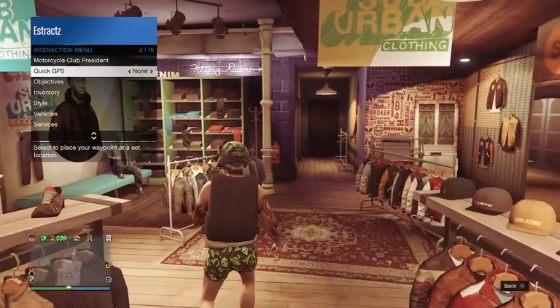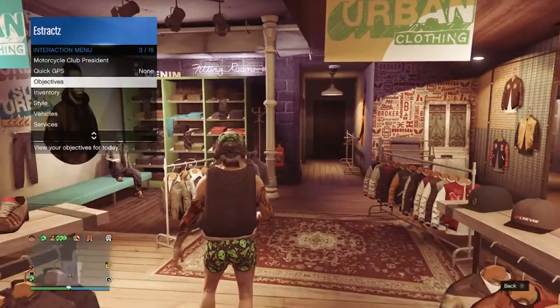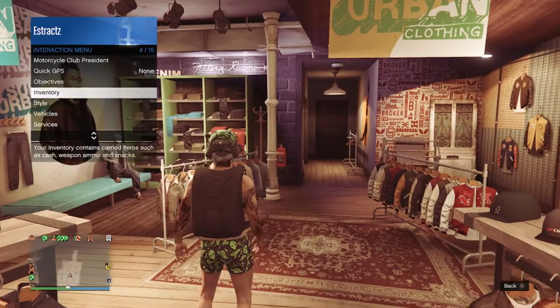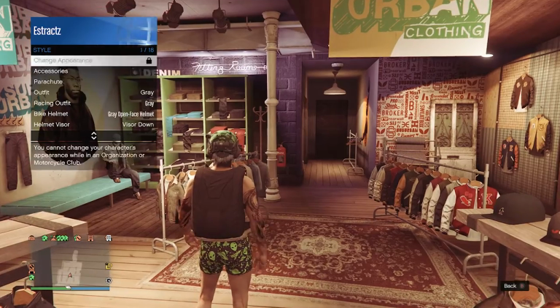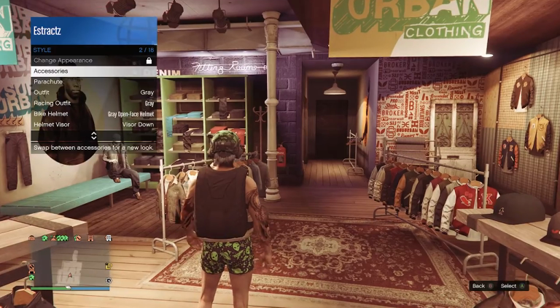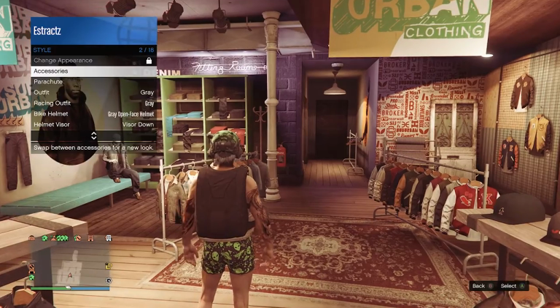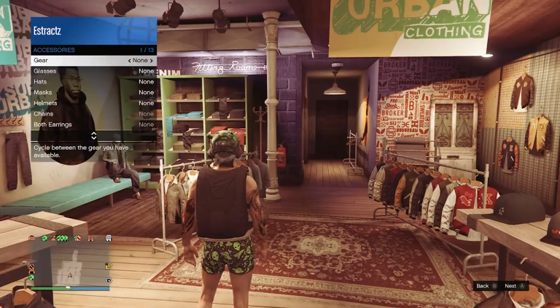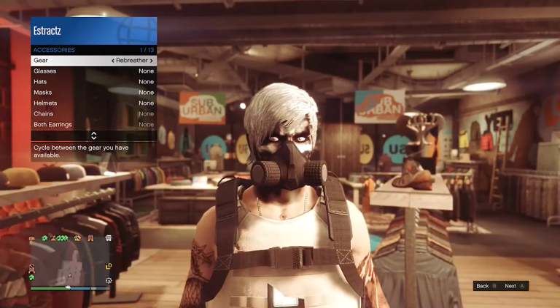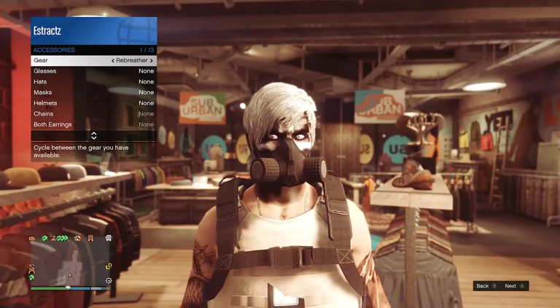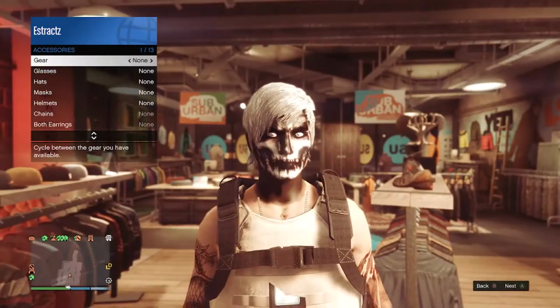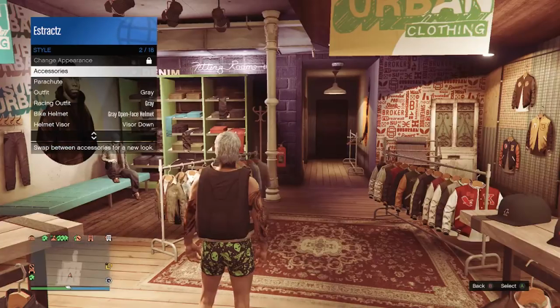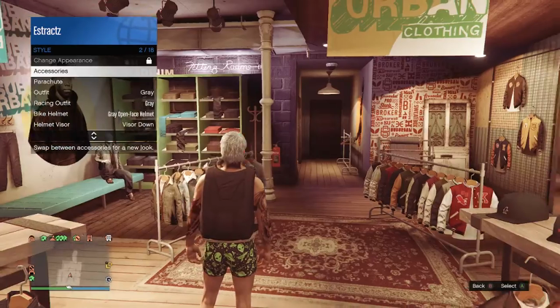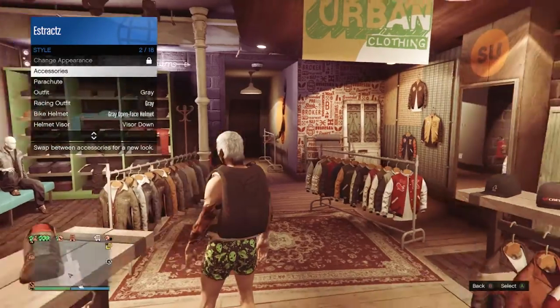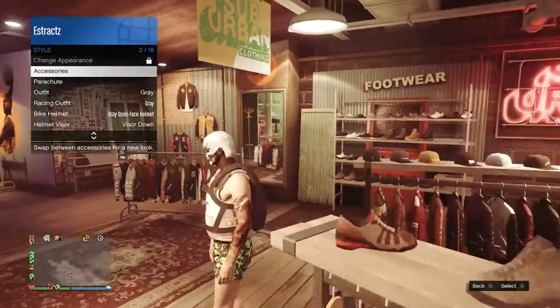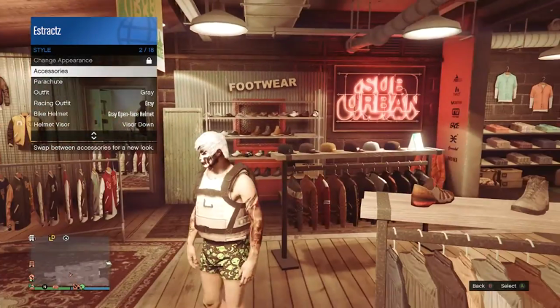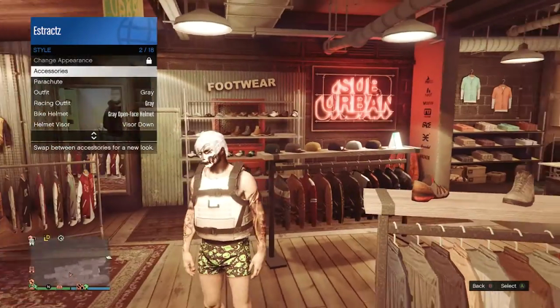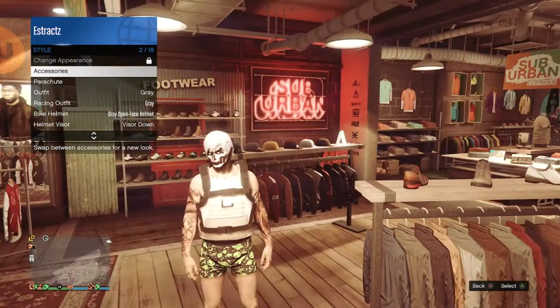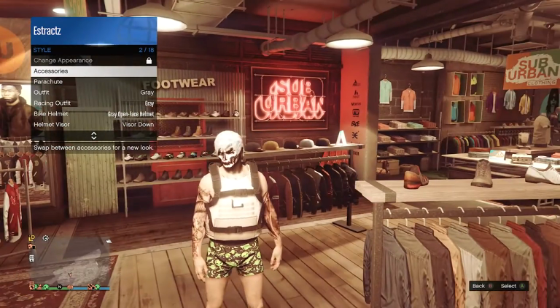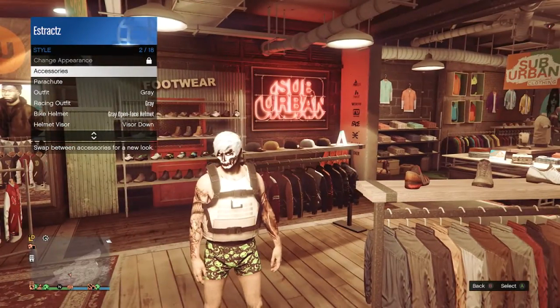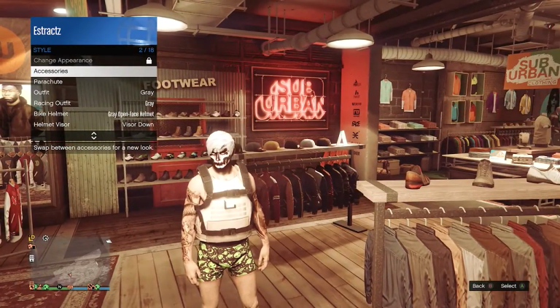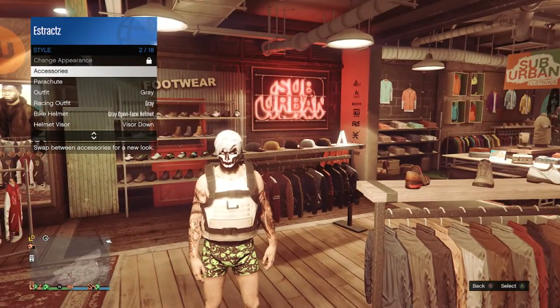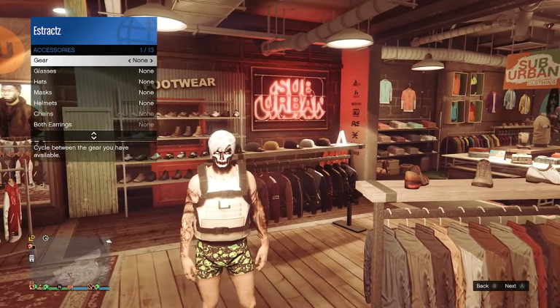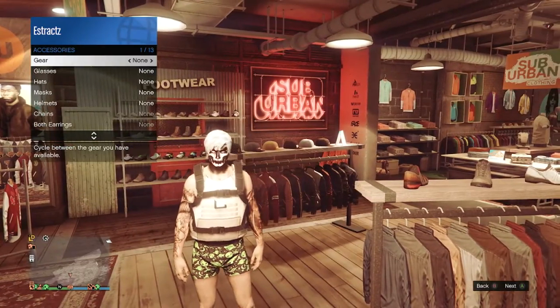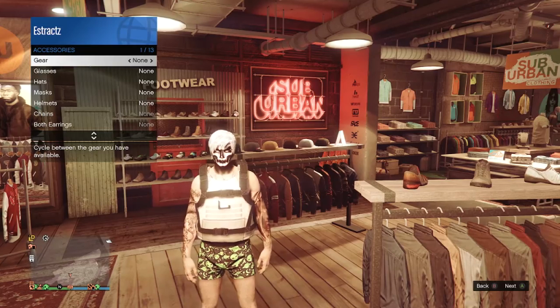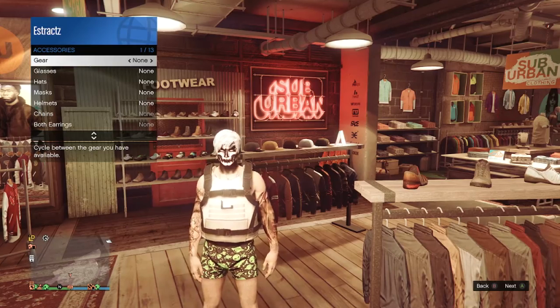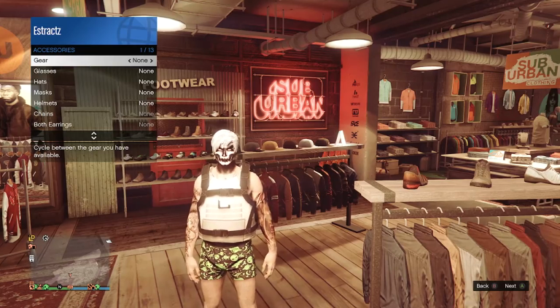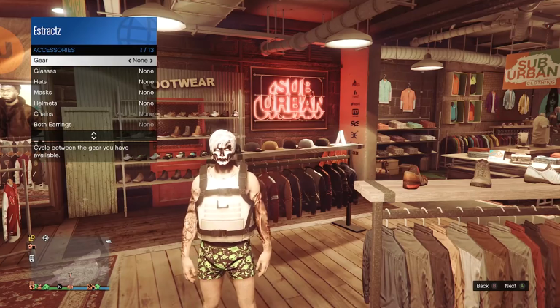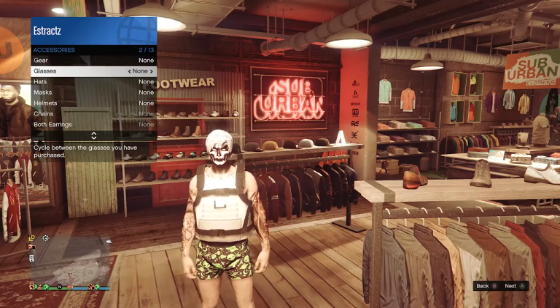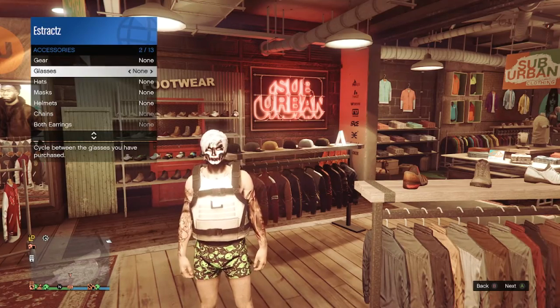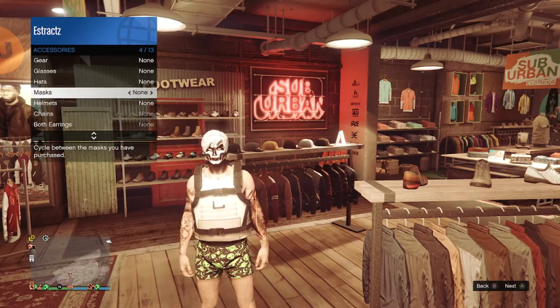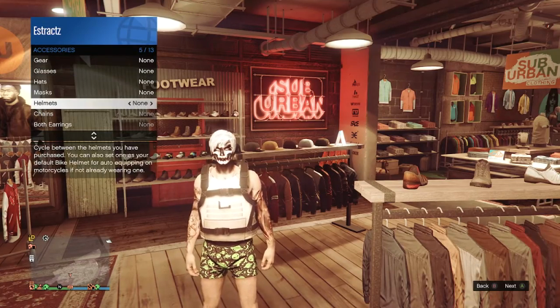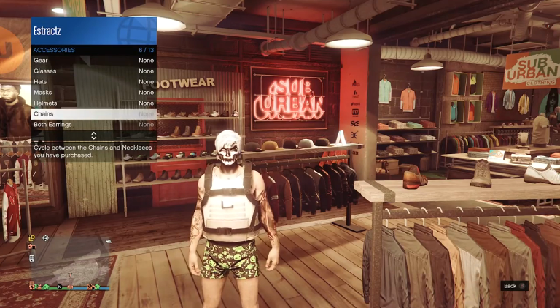I'm just going to go and take off the parachute real quick, and also I'm going to take off my helmet and the IAA badge. I will show you guys how to get all of those later.